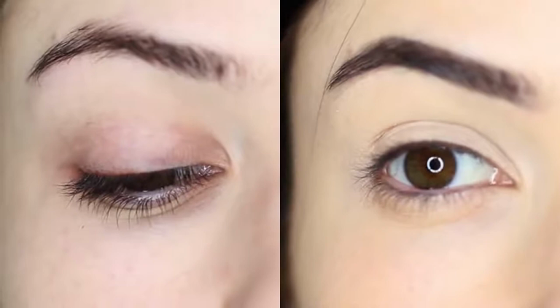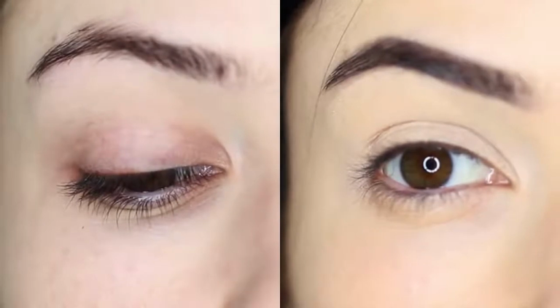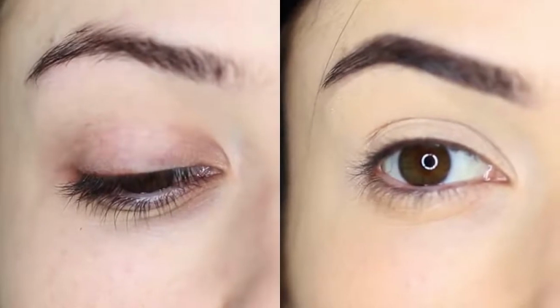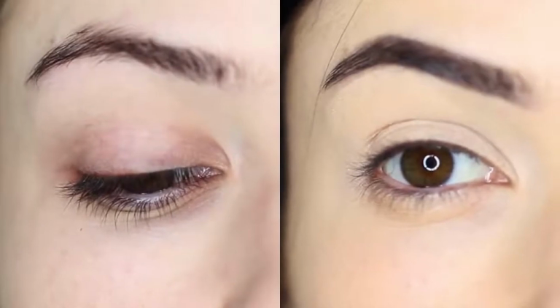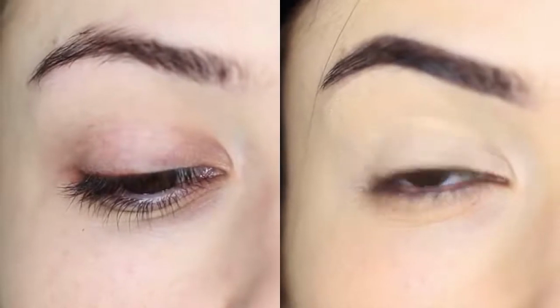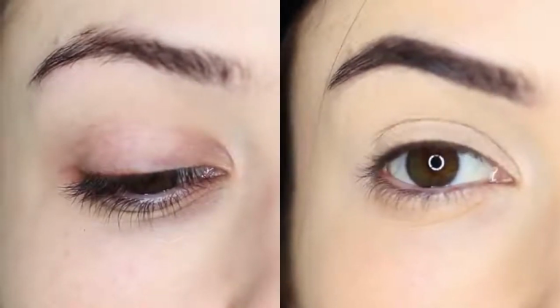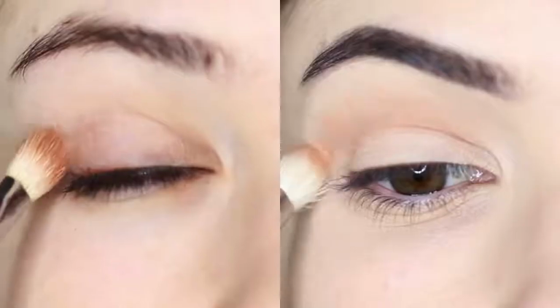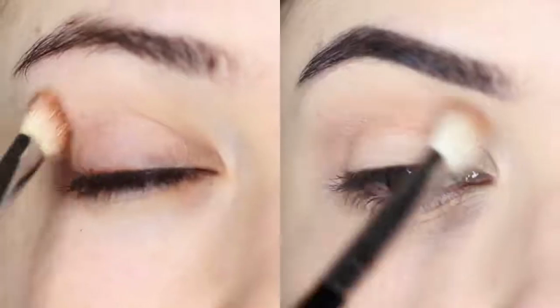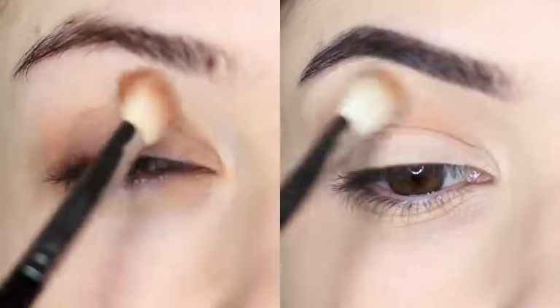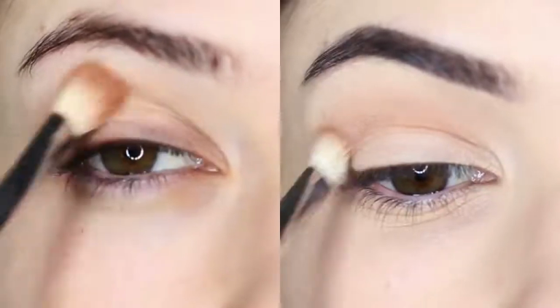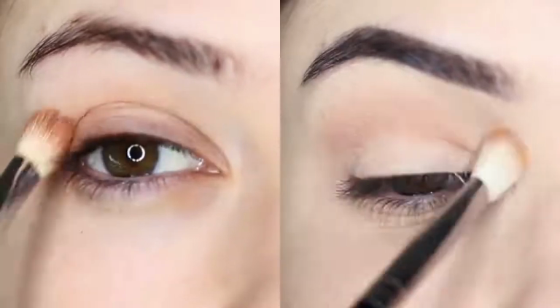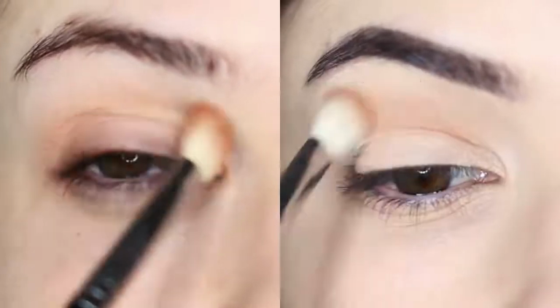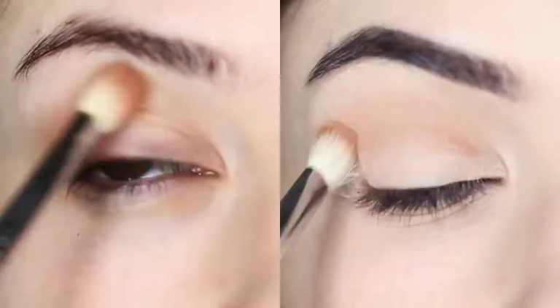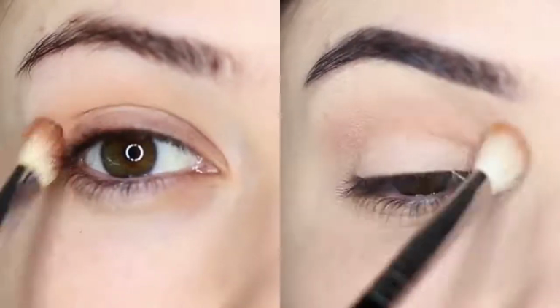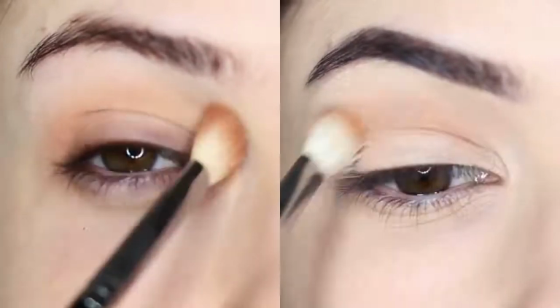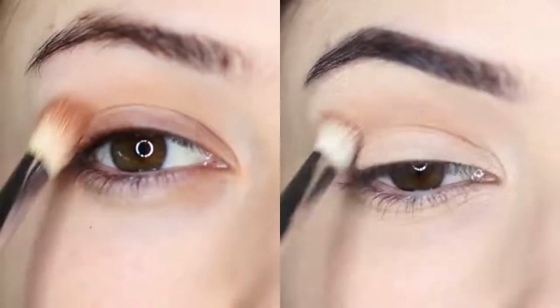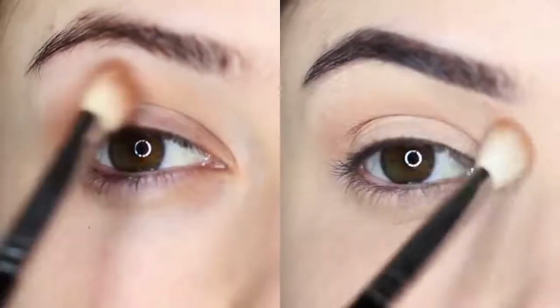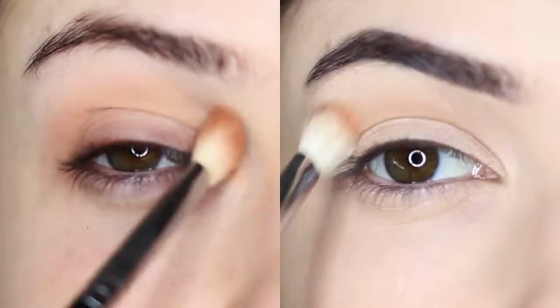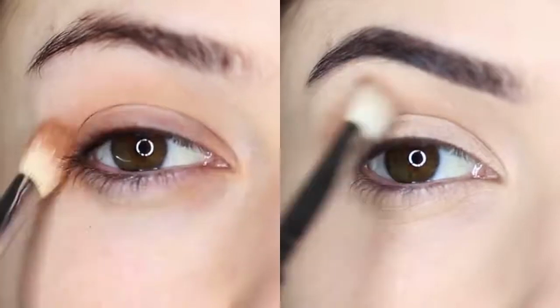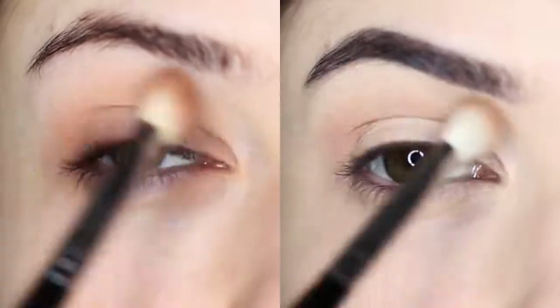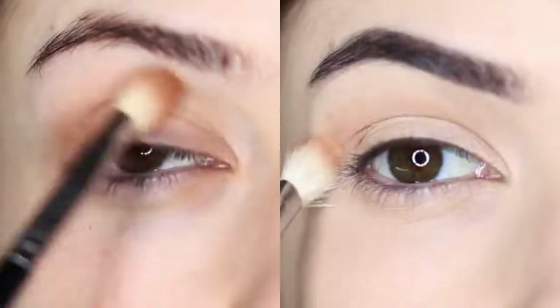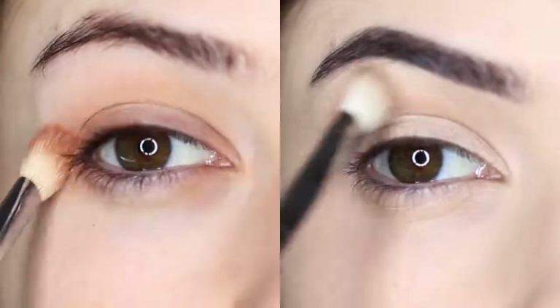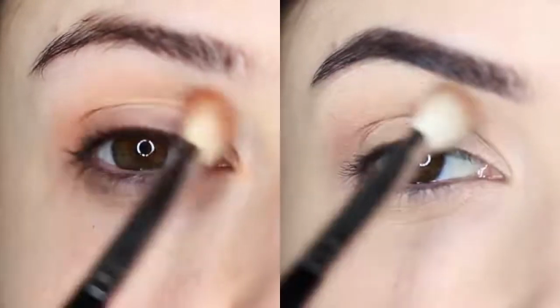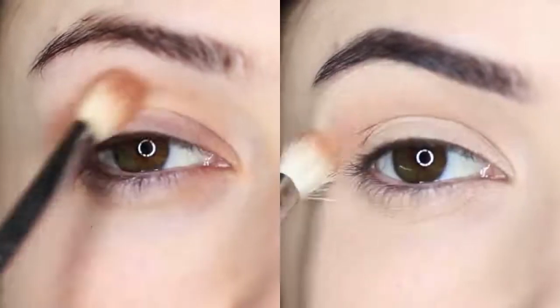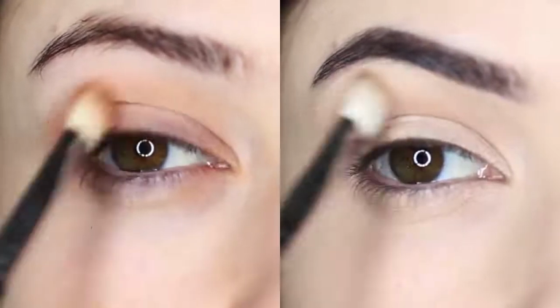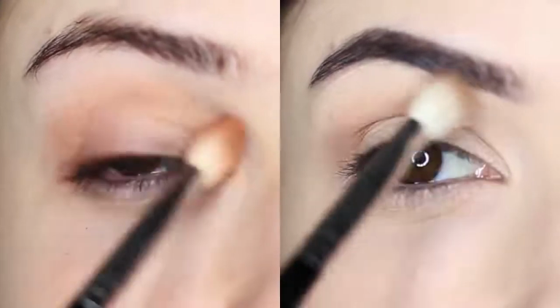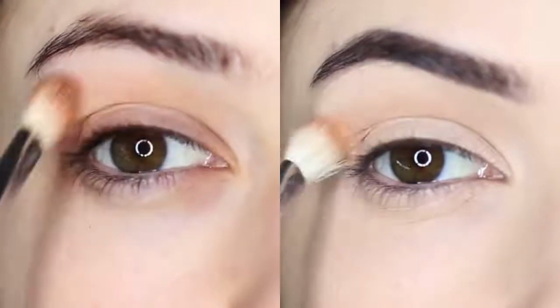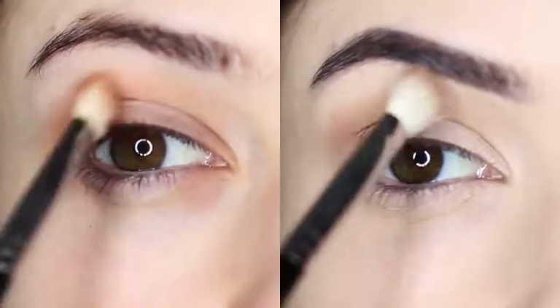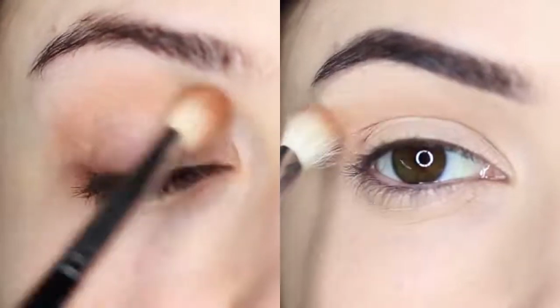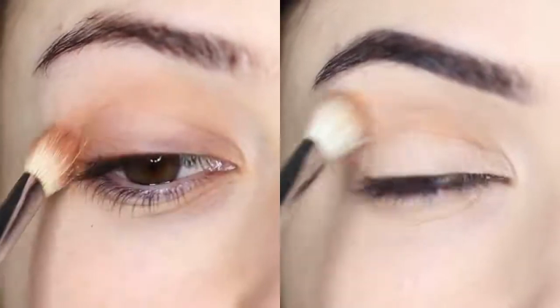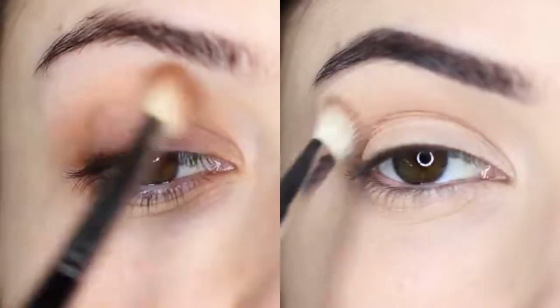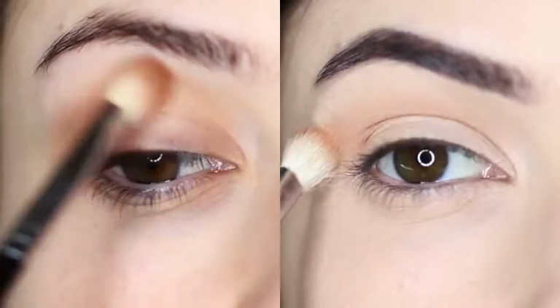A good primer will last you about two years, and you'll find that your eyeshadow is going to go on smoother and last longer. You'll definitely get a pro blend if you use a pro primer.